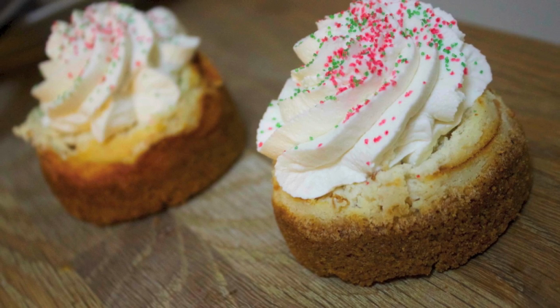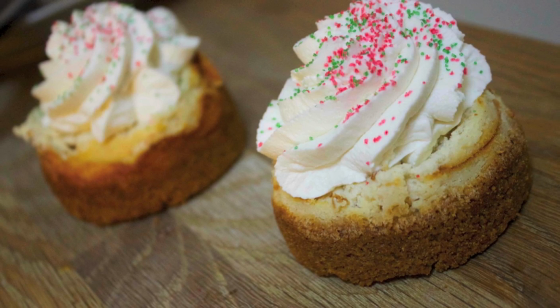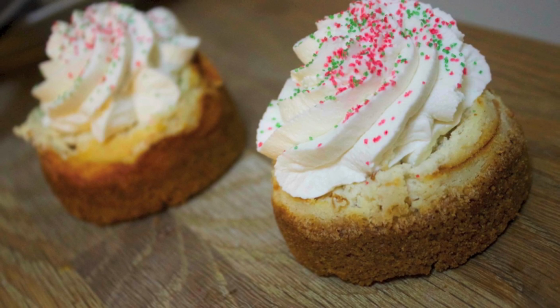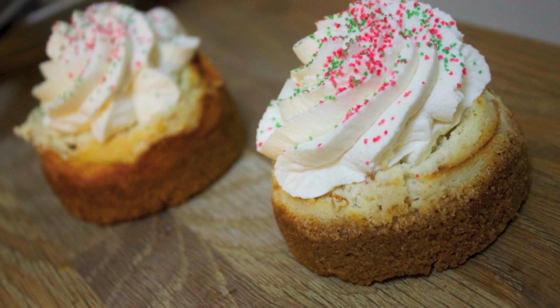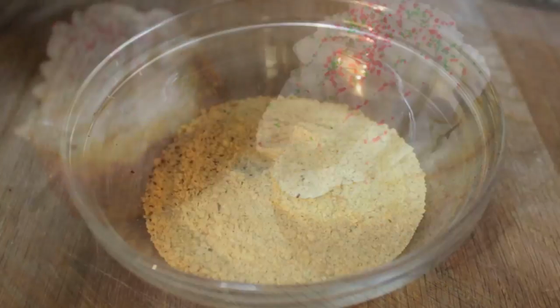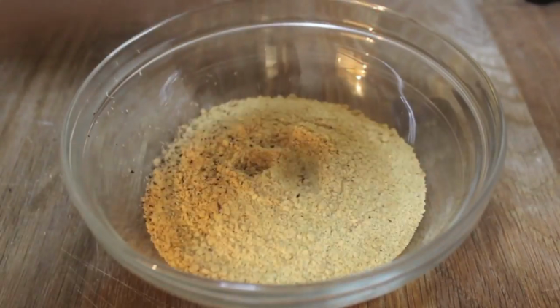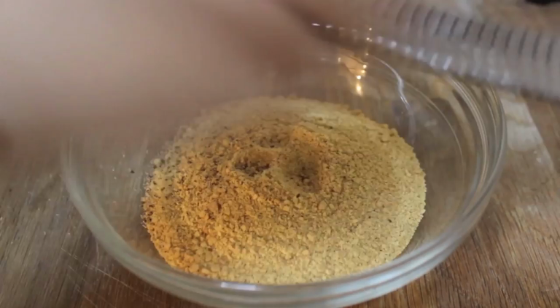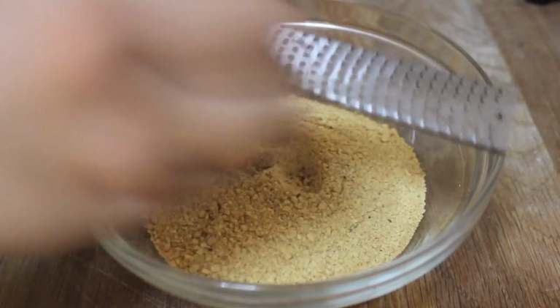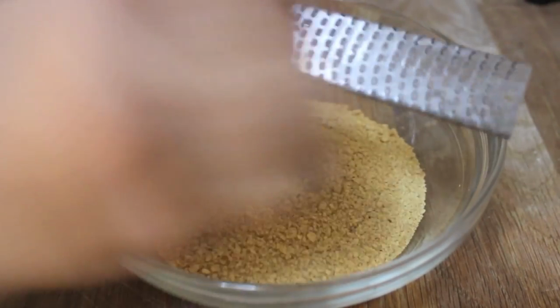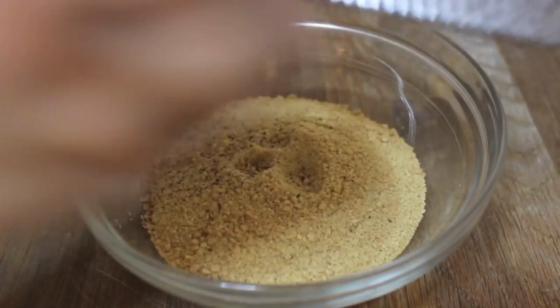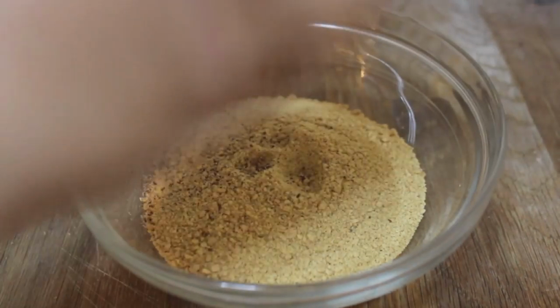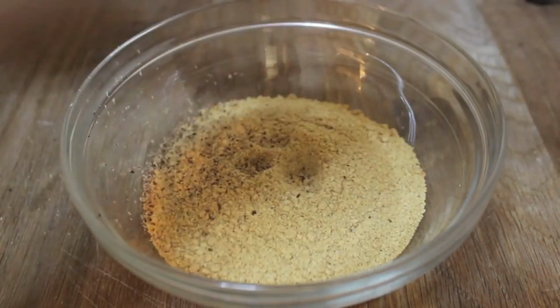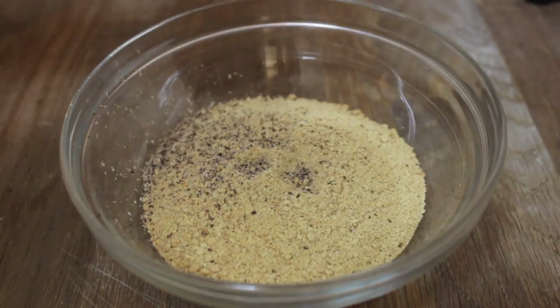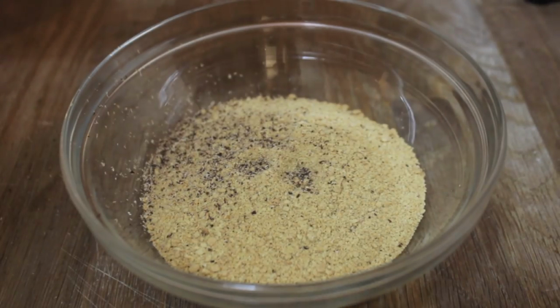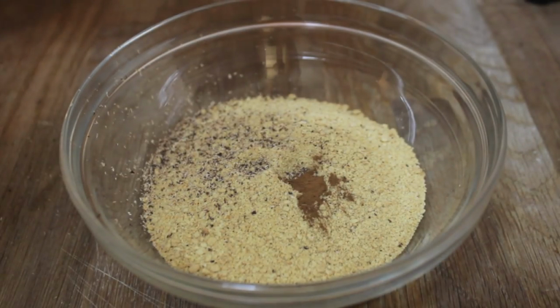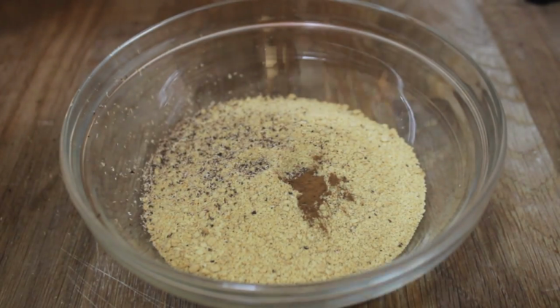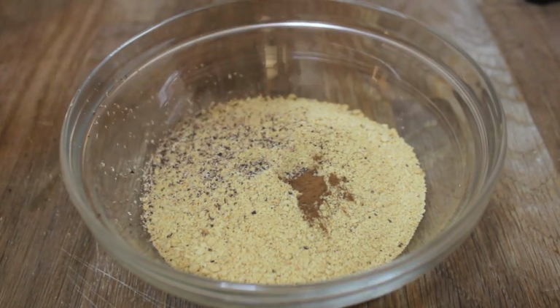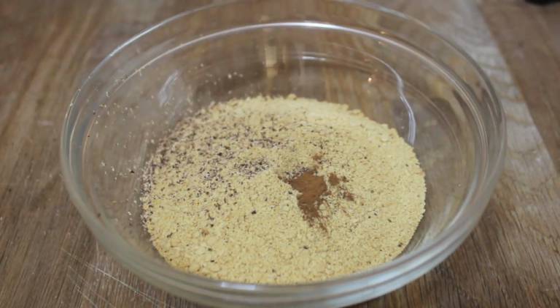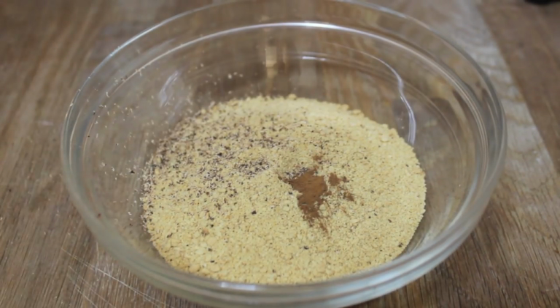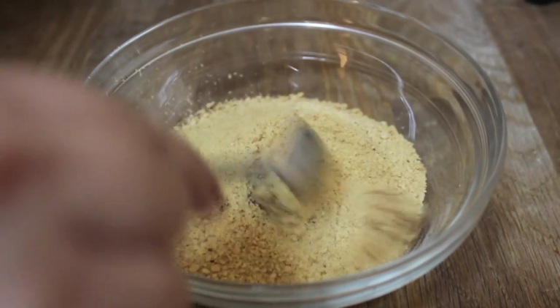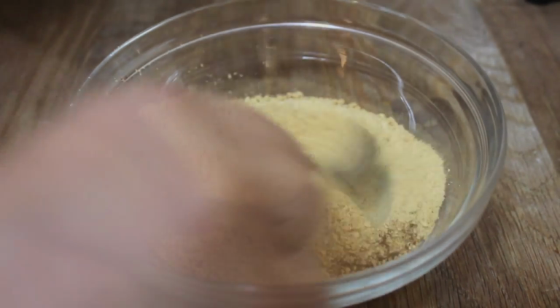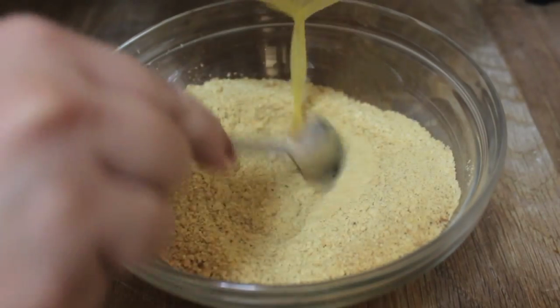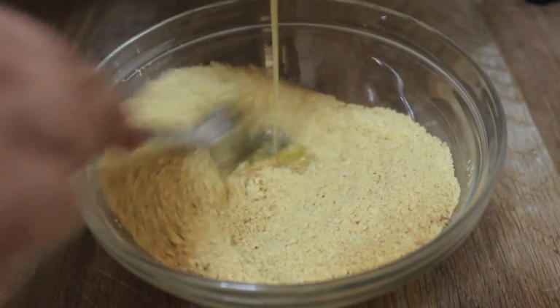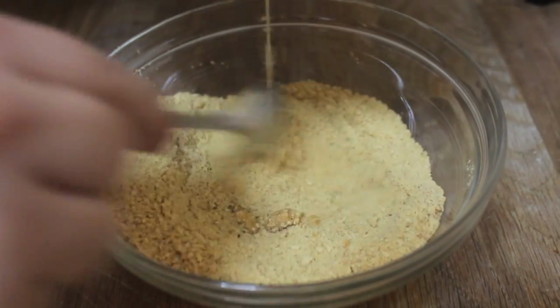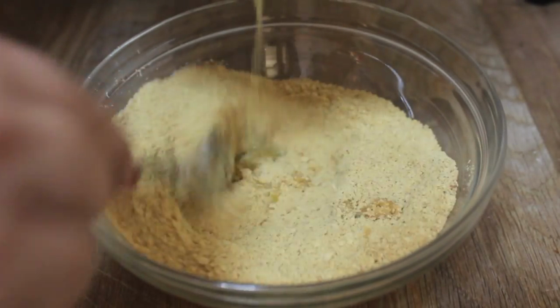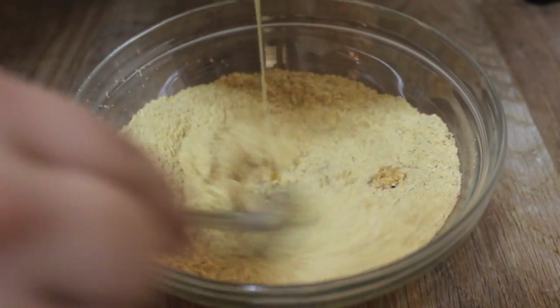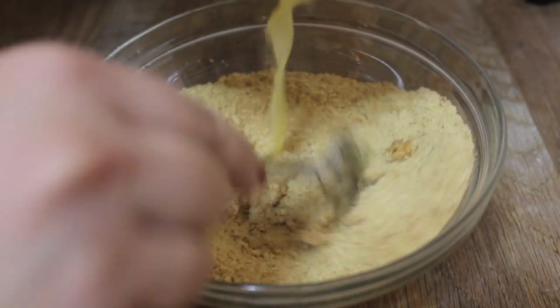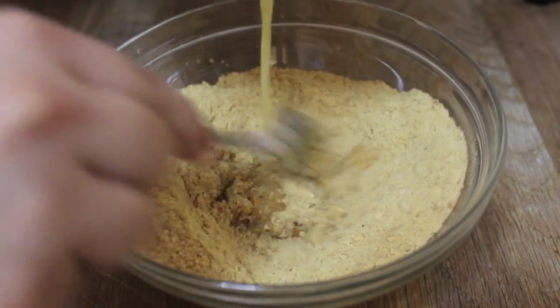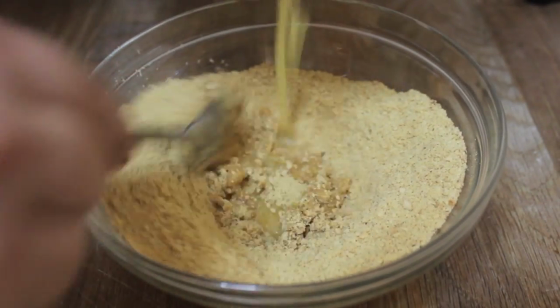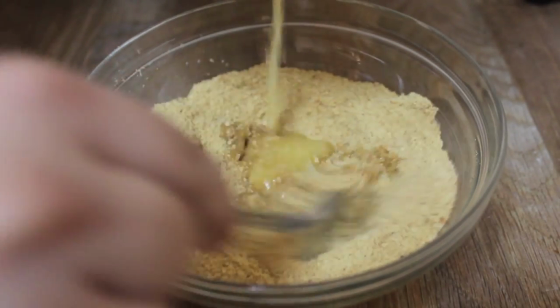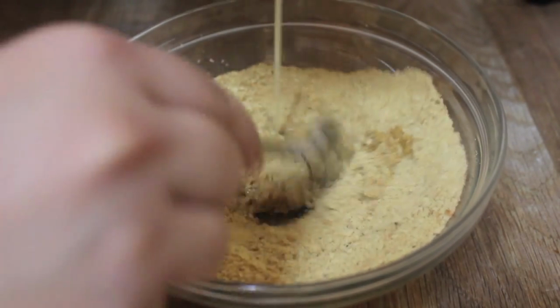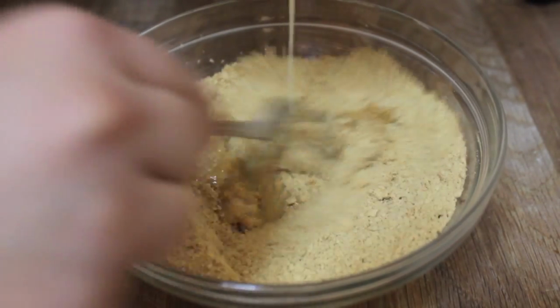Here I have some graham cracker crumbs which already came crushed in a box. To it I added some fresh nutmeg, some cinnamon, some melted butter, and what we're looking for is a wet sand texture.